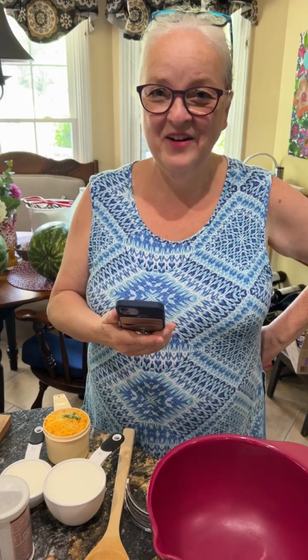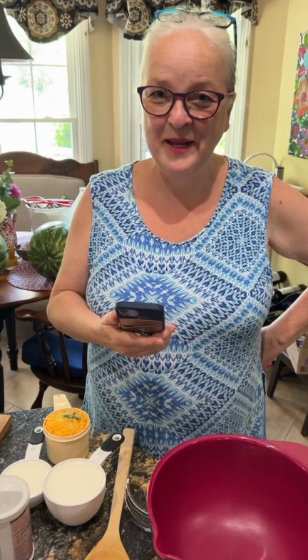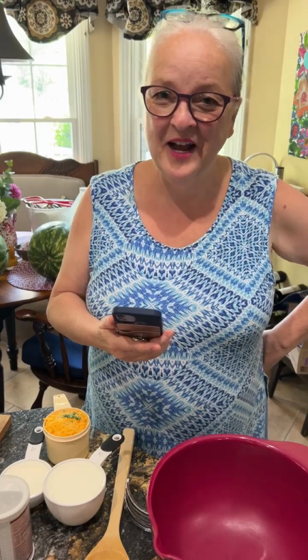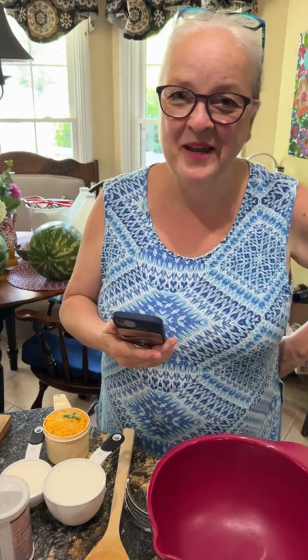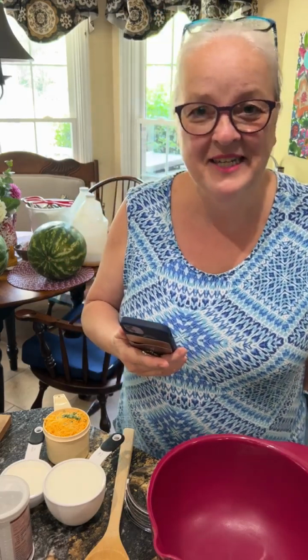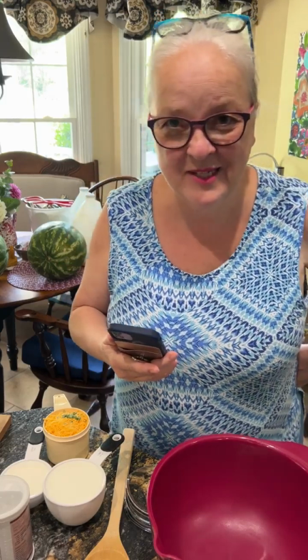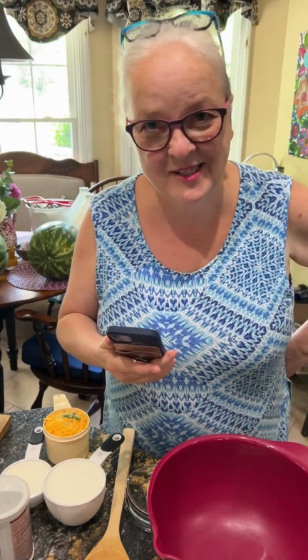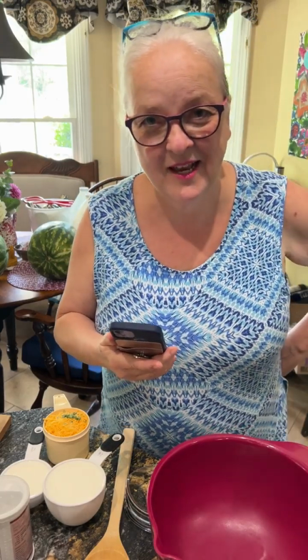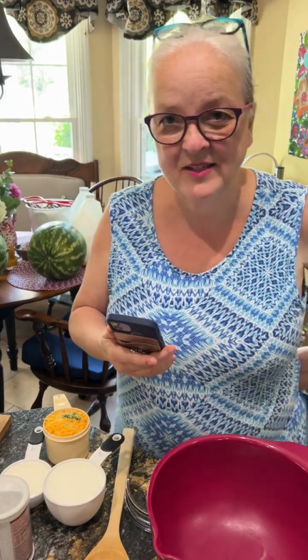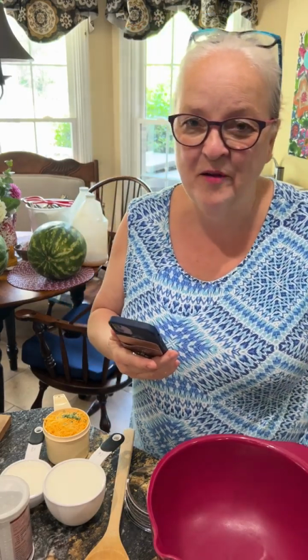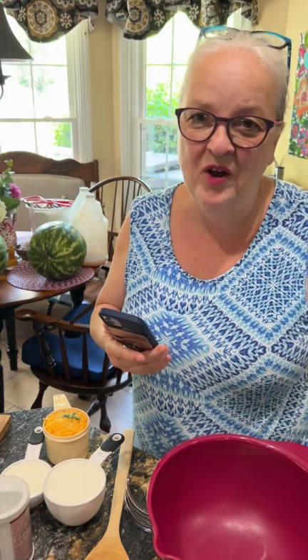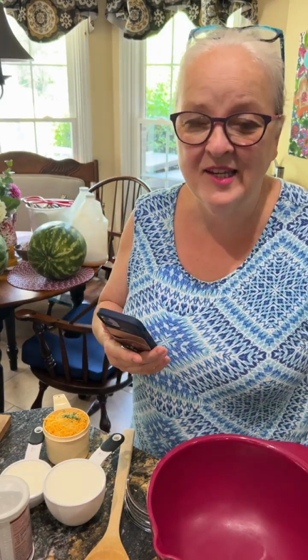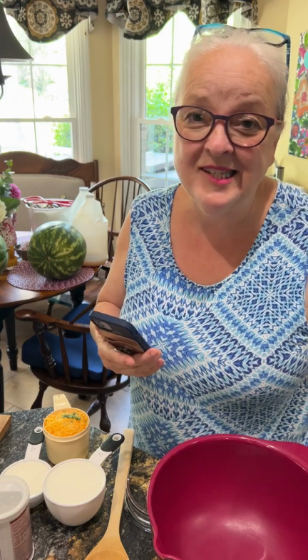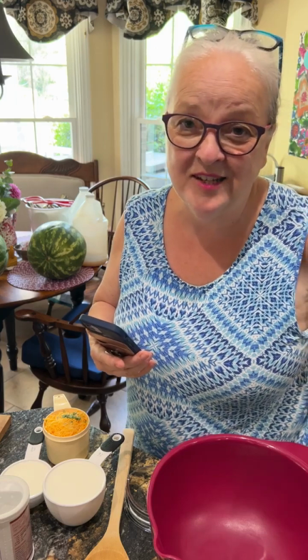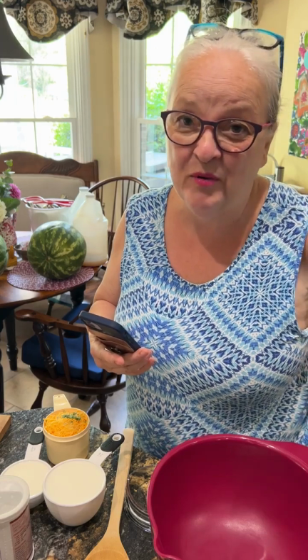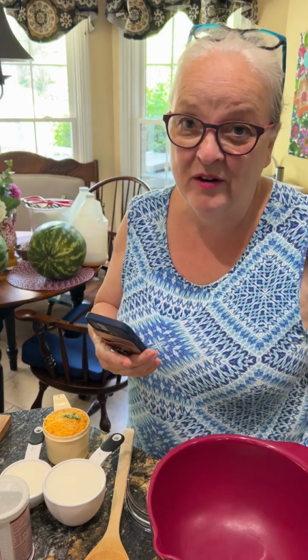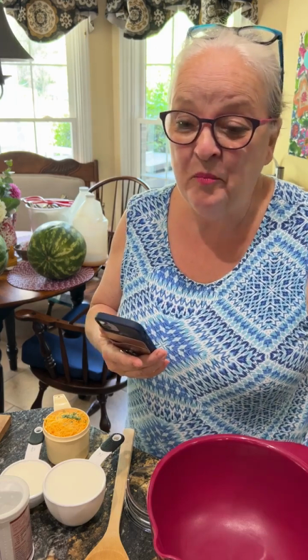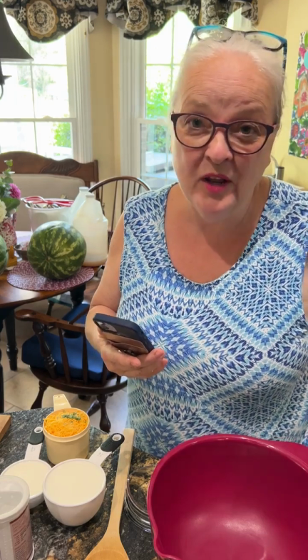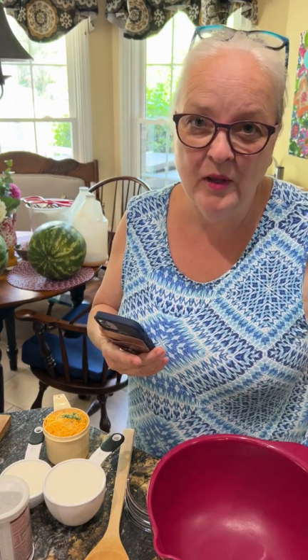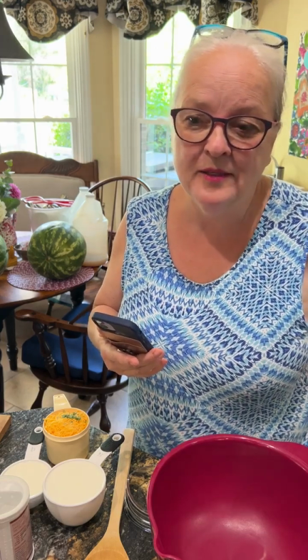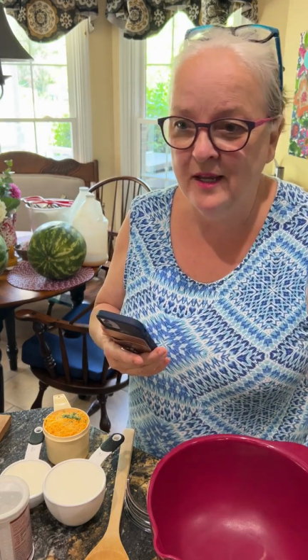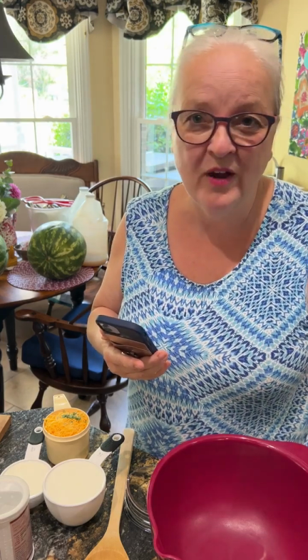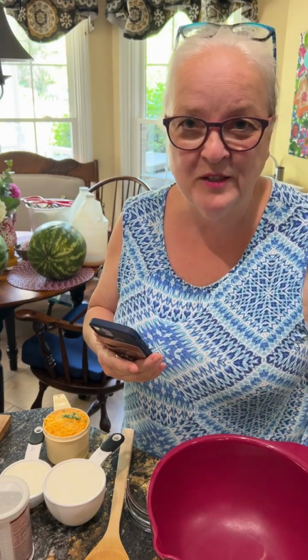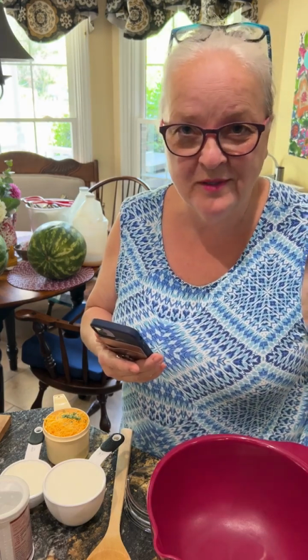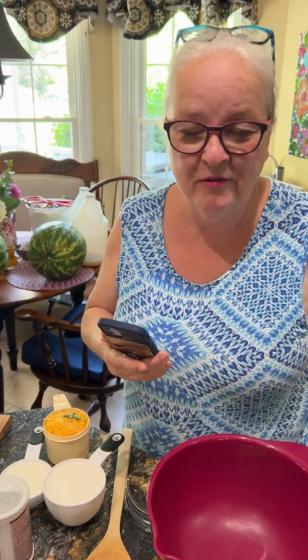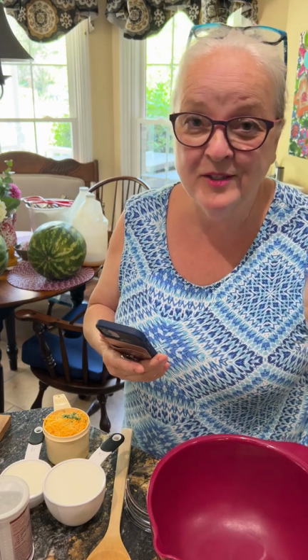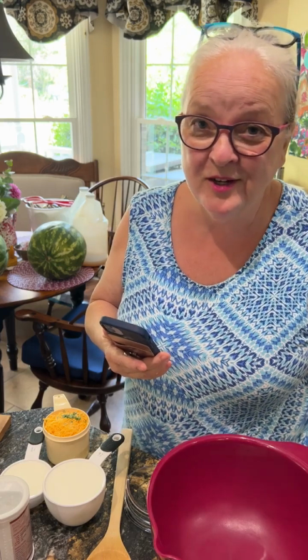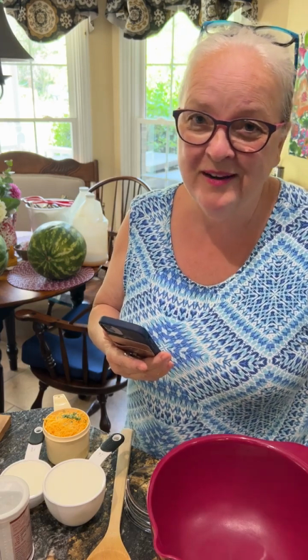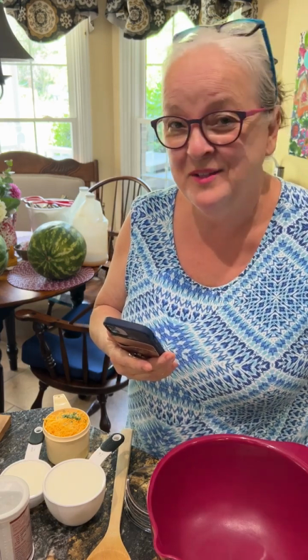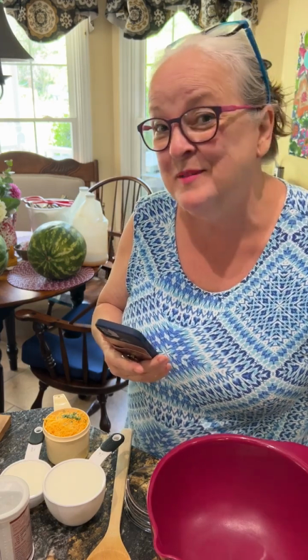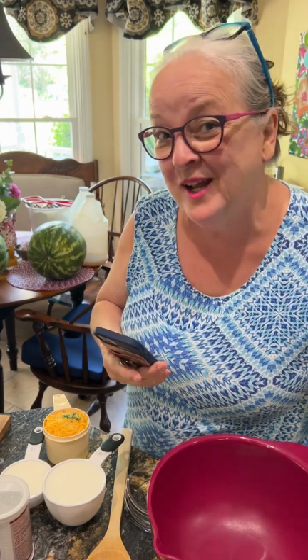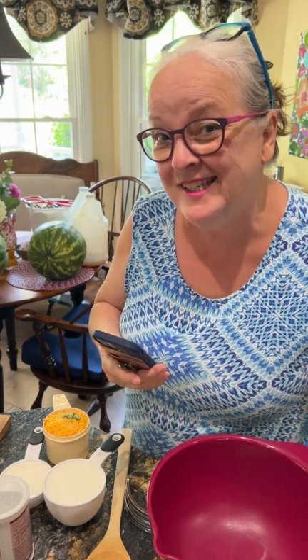Hello everybody. I am making tea biscuits, and this is on the insistence of my brother Bernie, who likes to think he can provide recipes for Lisa to cook, but guess what — it's me cooking it instead.